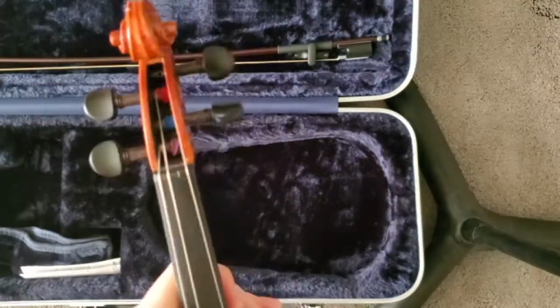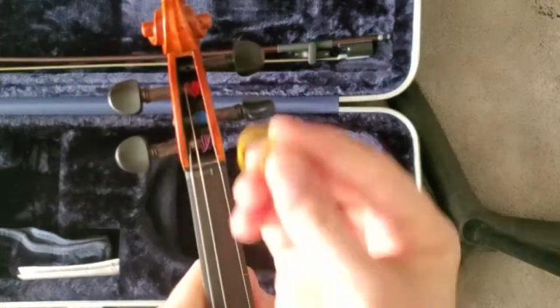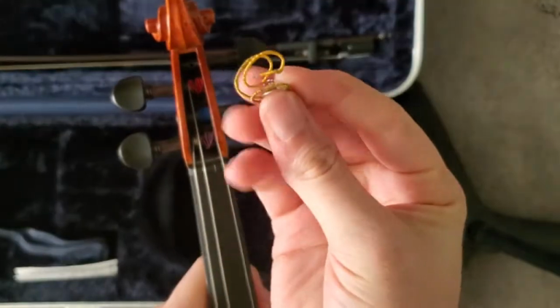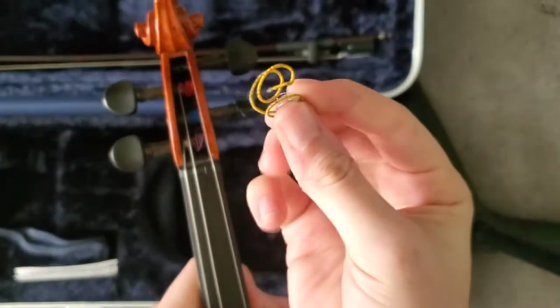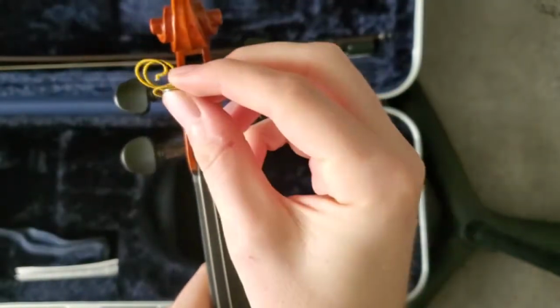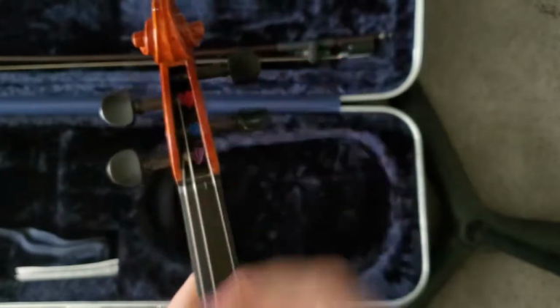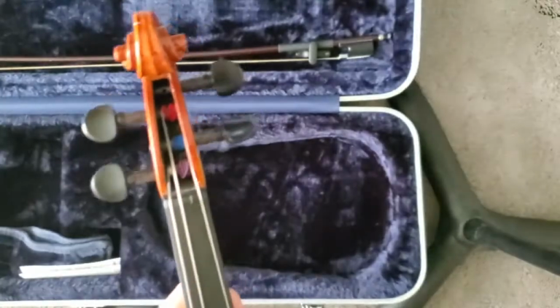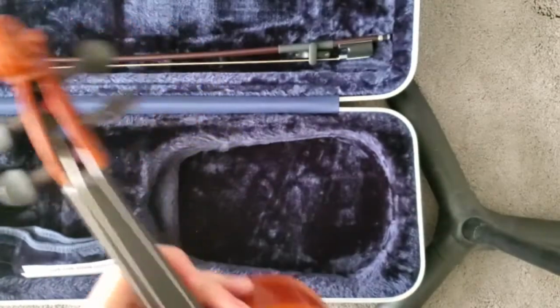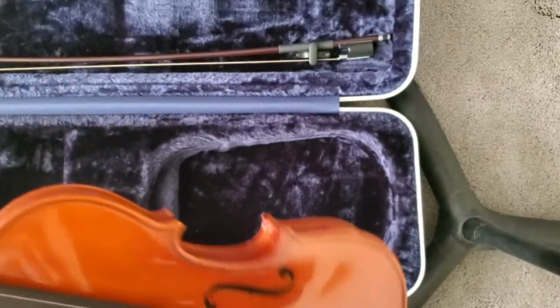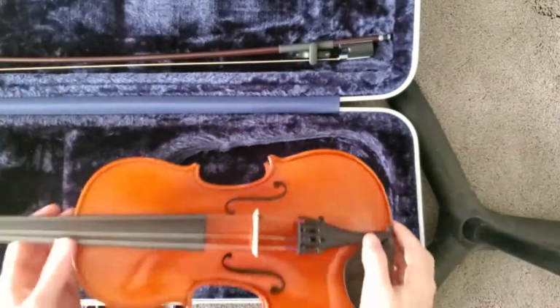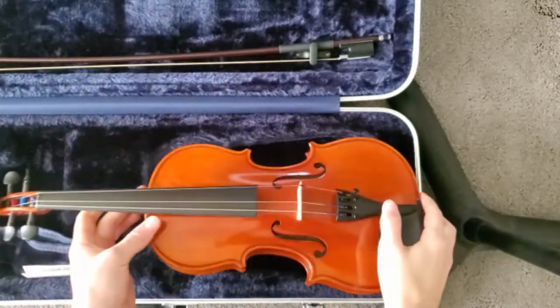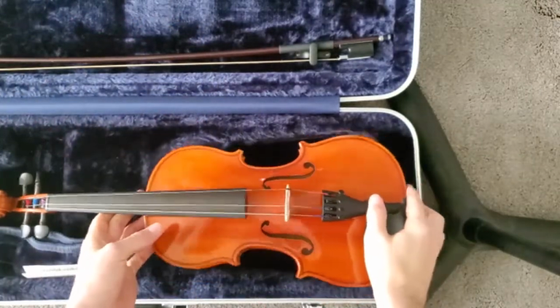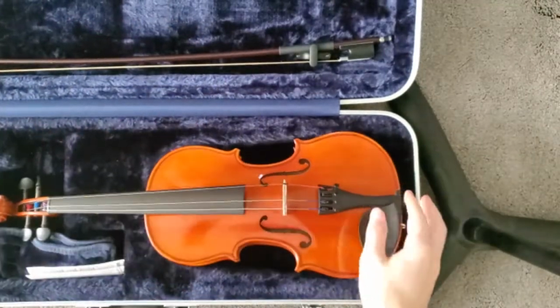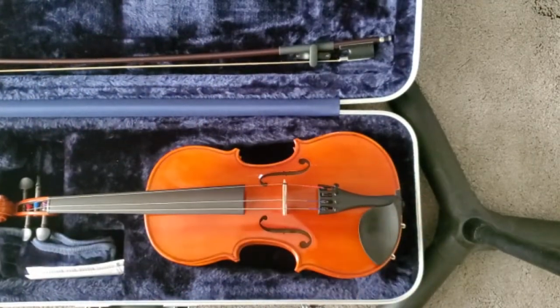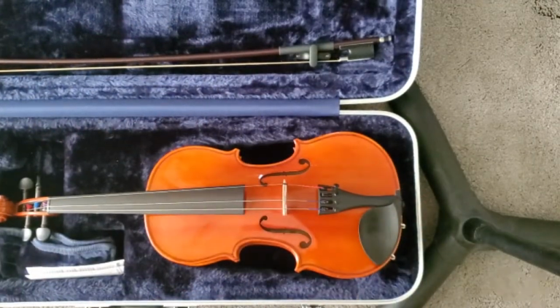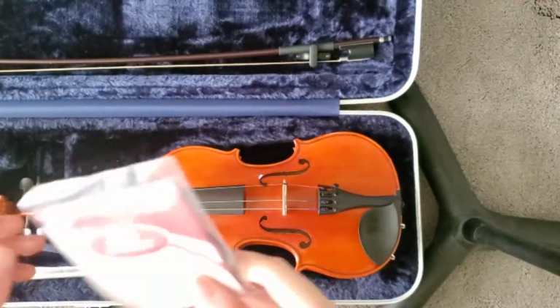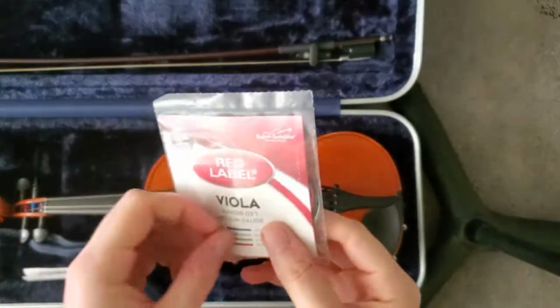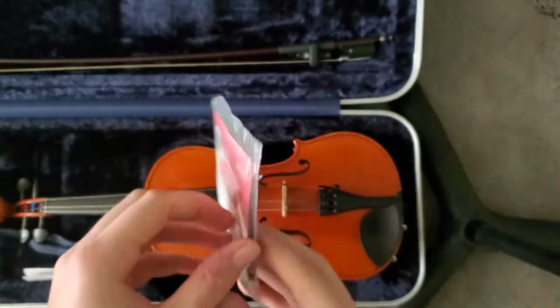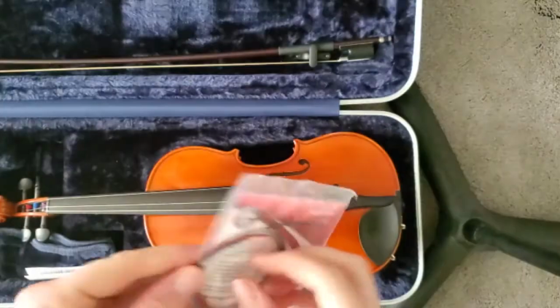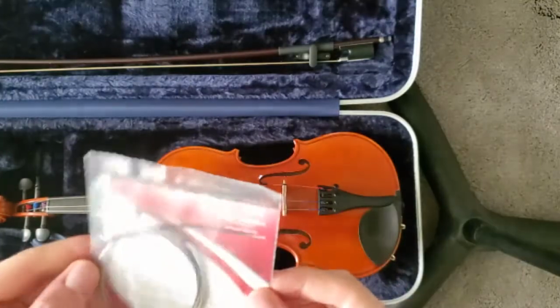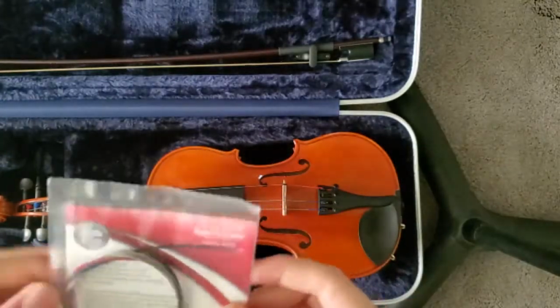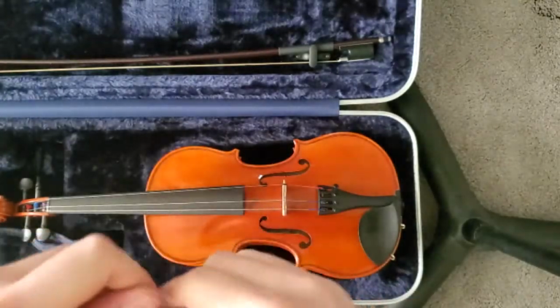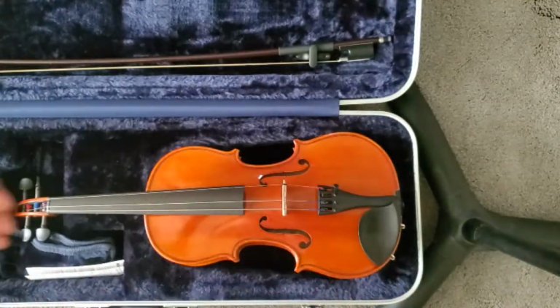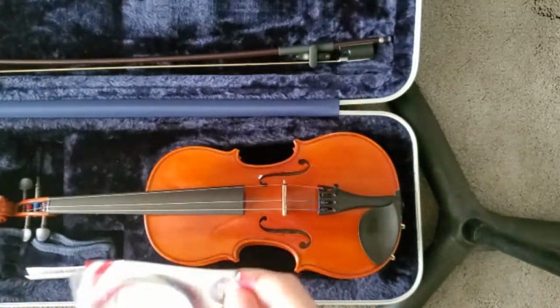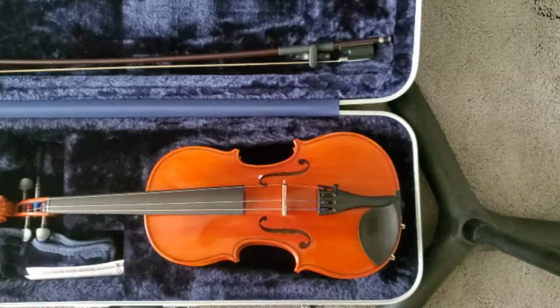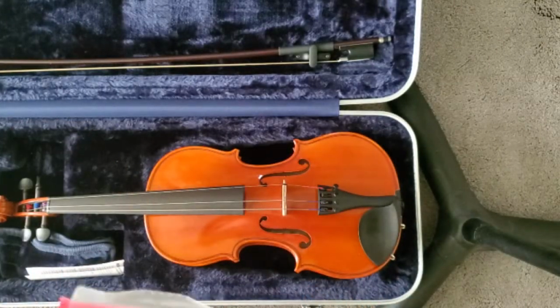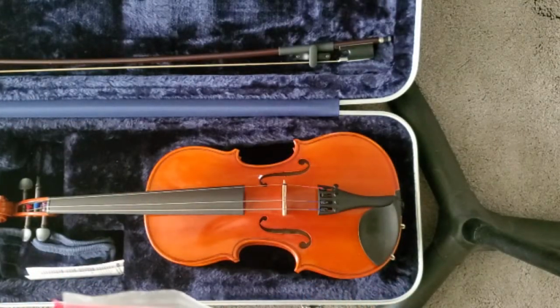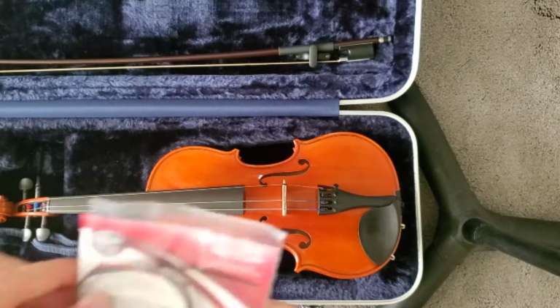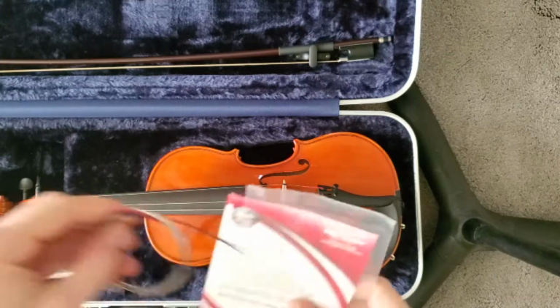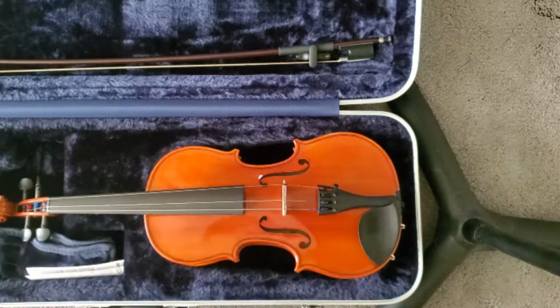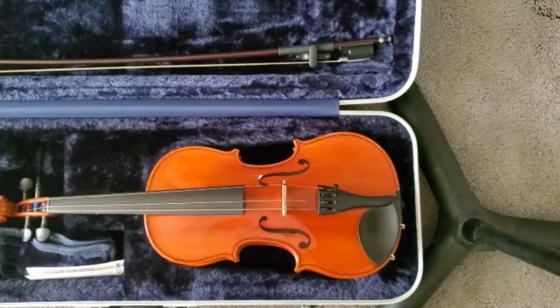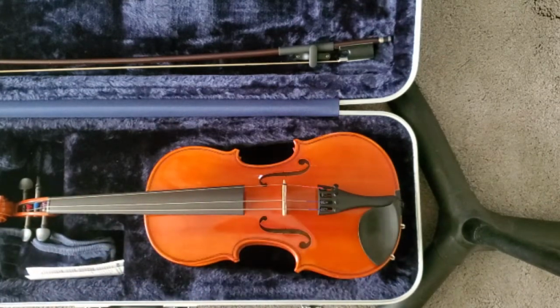We got the string winding out from the peg box, so now what we need is our D string. I'm going to open up — we have a pack of Red Labels here. Red Labels are not my favorite brand of string, but they get the job done.